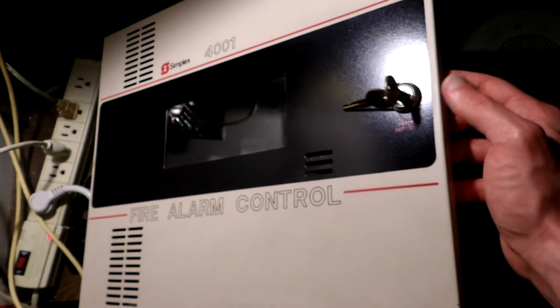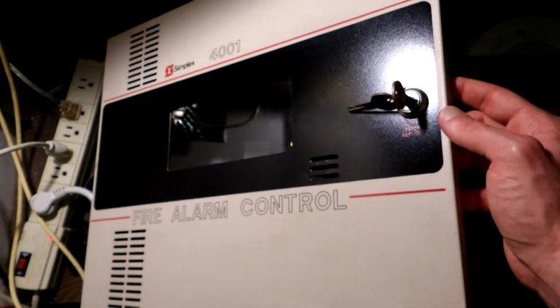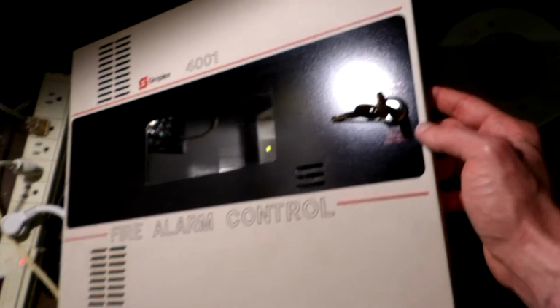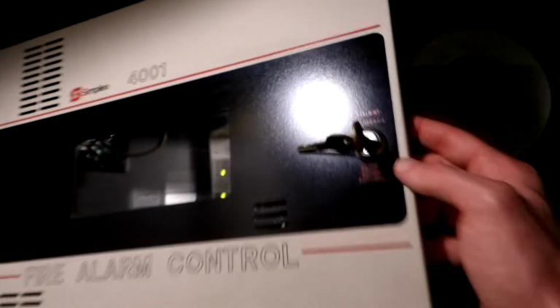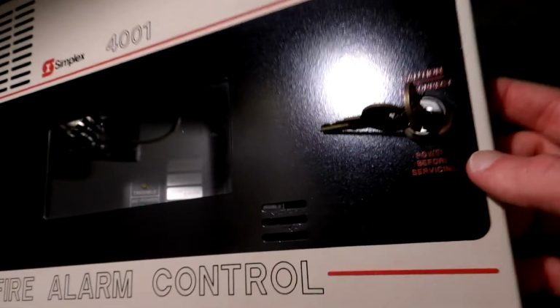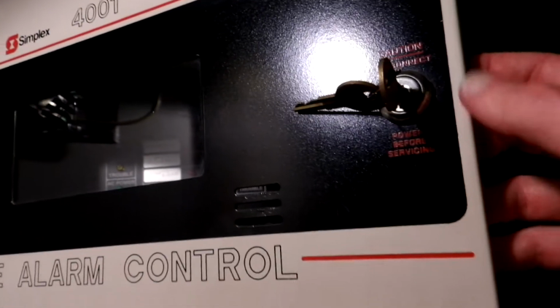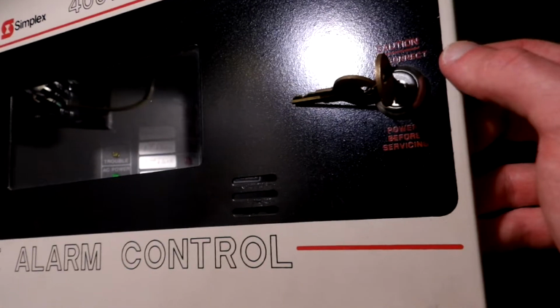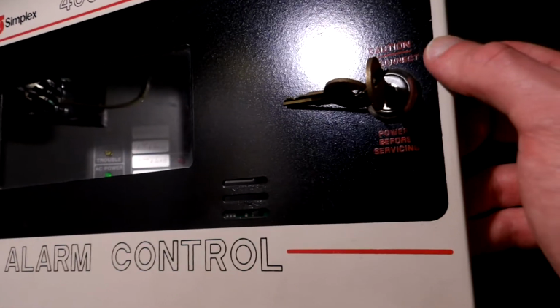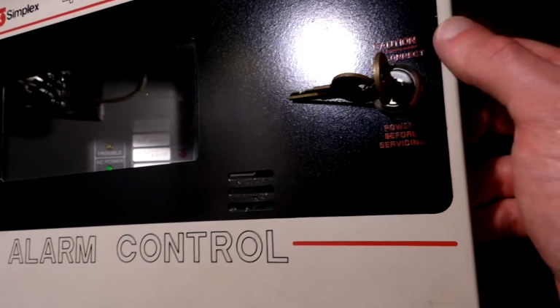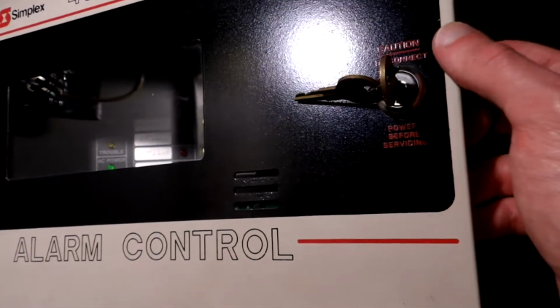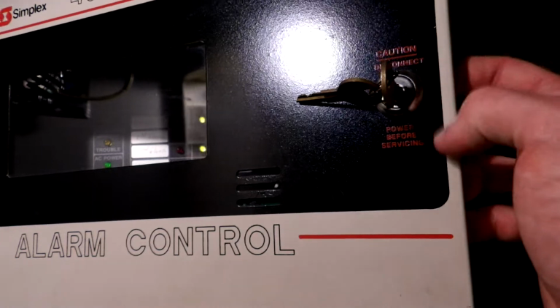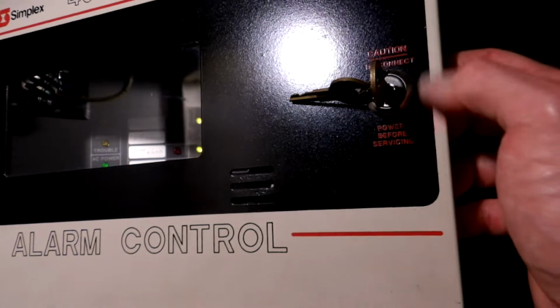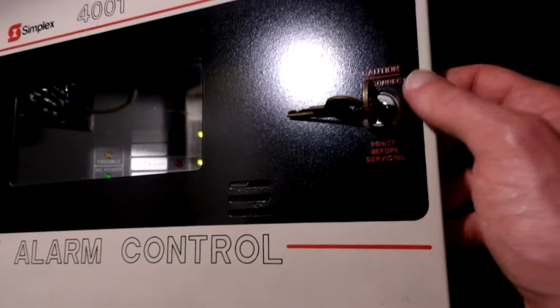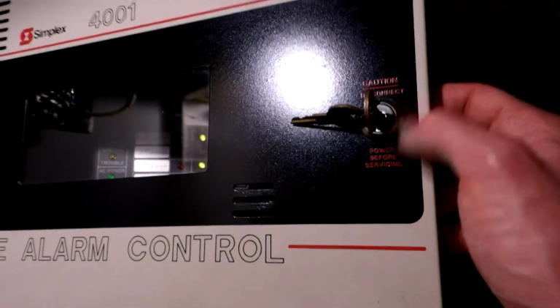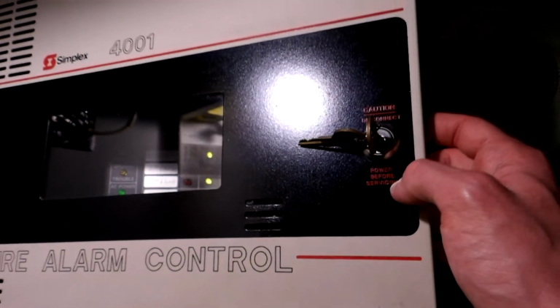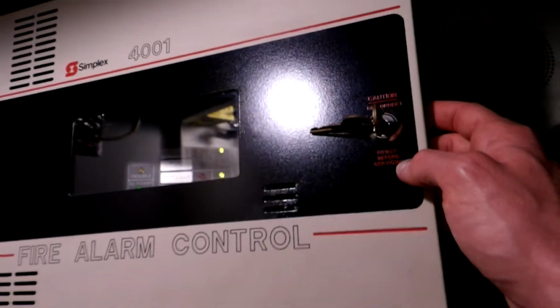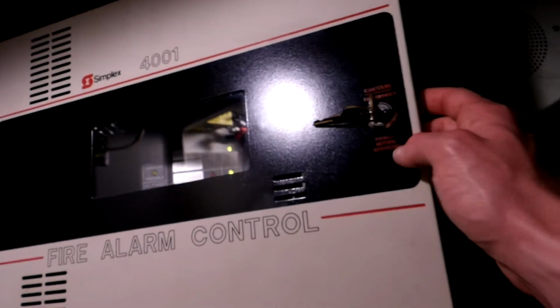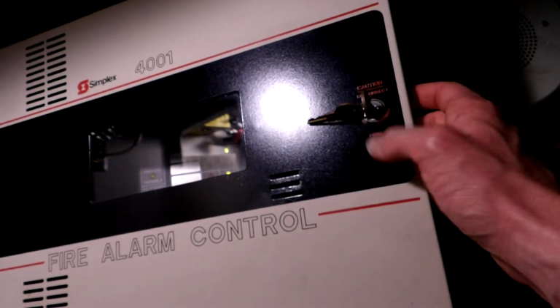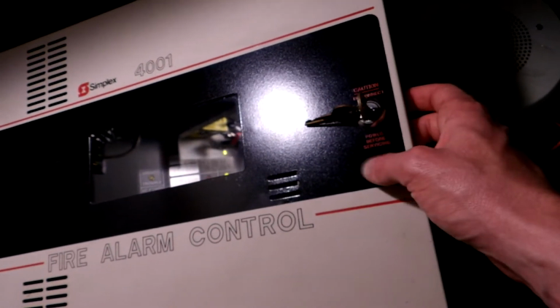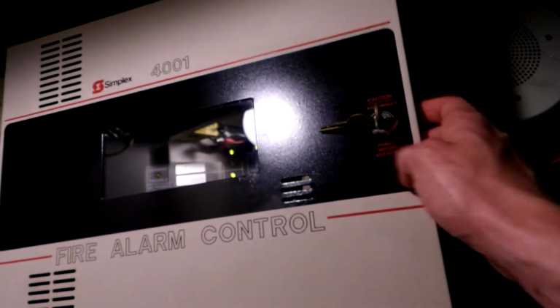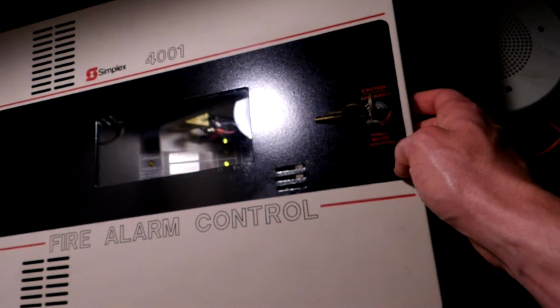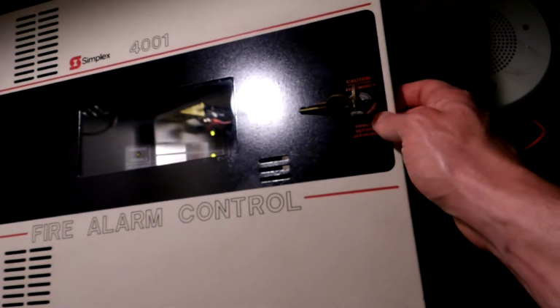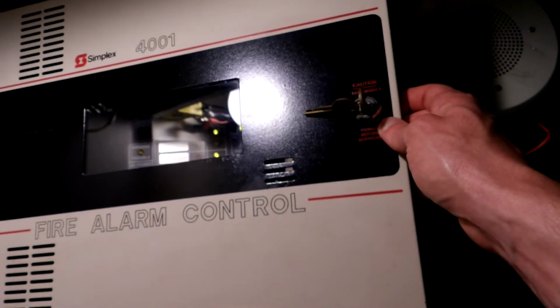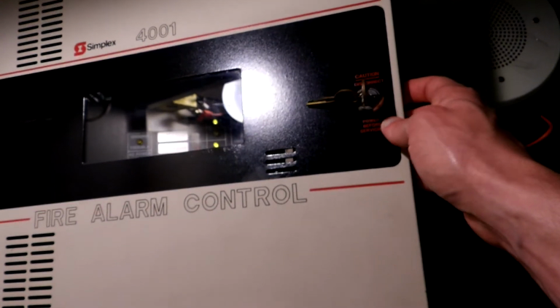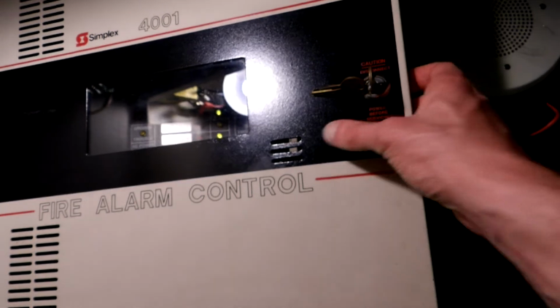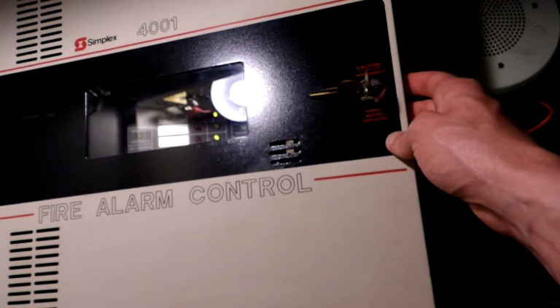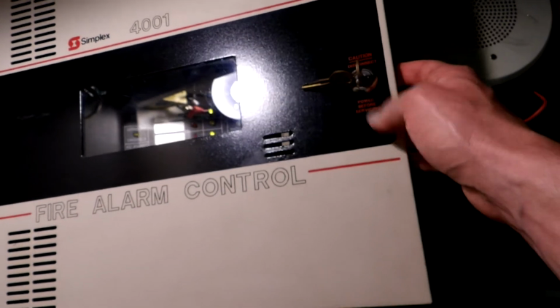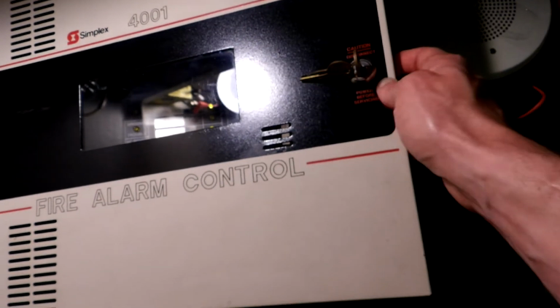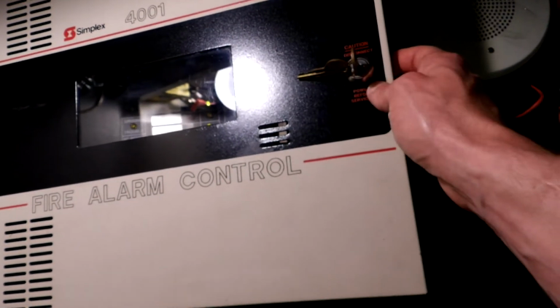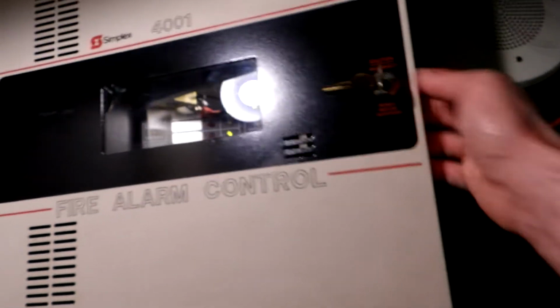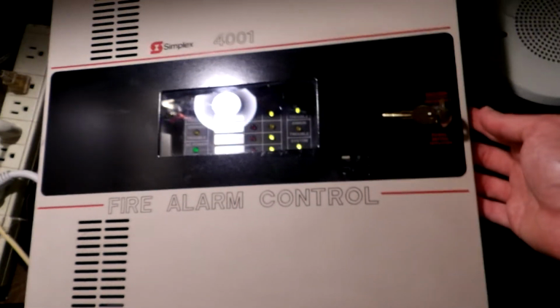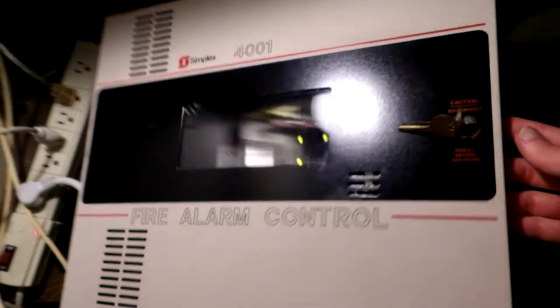The other thing I noticed about mine is it has red lettering for the caution 'disconnect power before servicing.' I have not seen one with the black stripe and red lettering — I've only seen the black stripe with white lettering there. So that's pretty interesting.